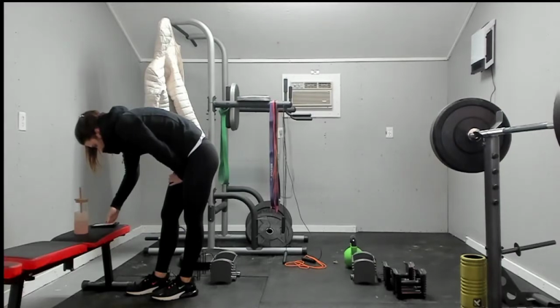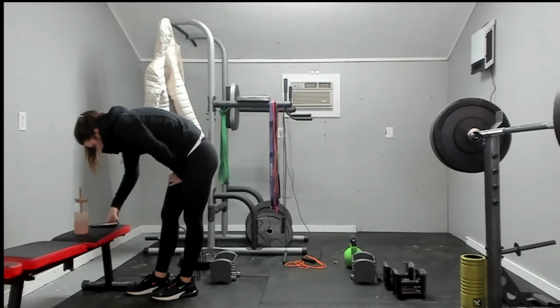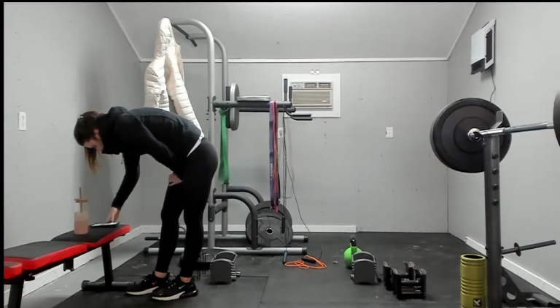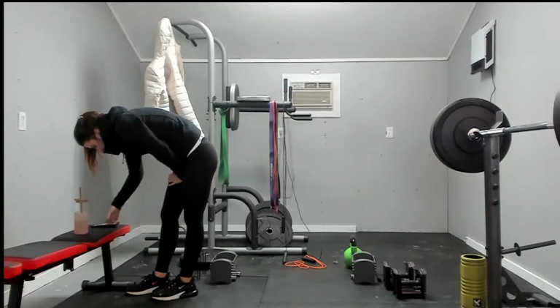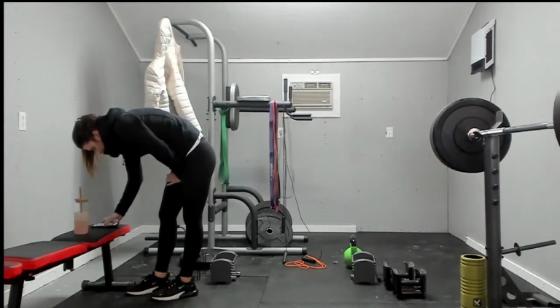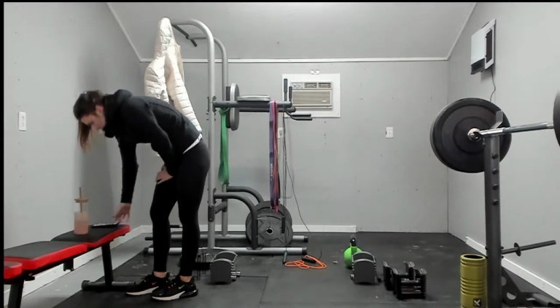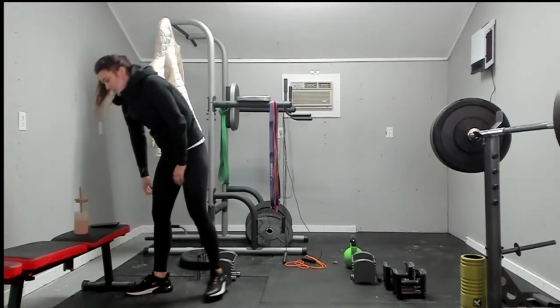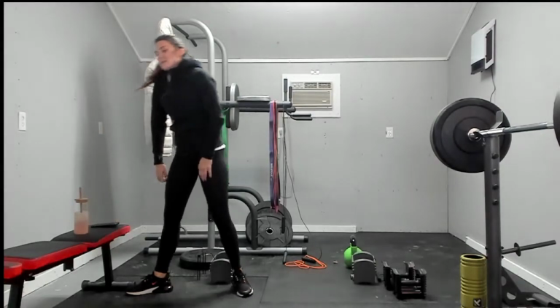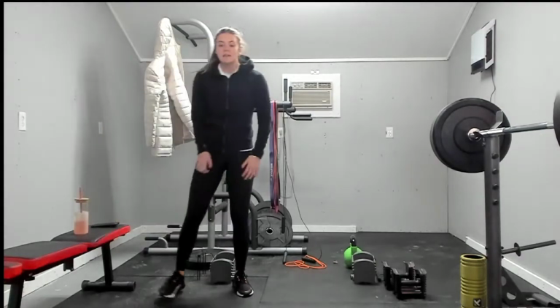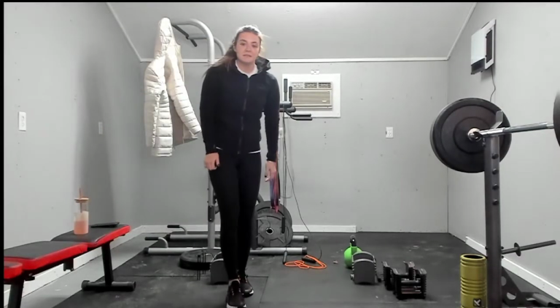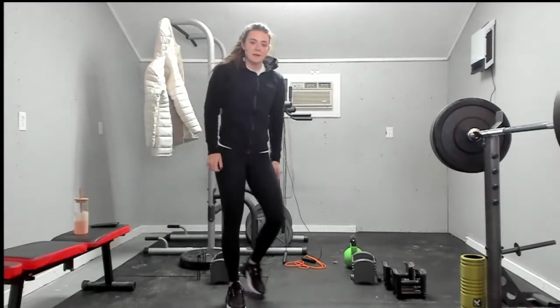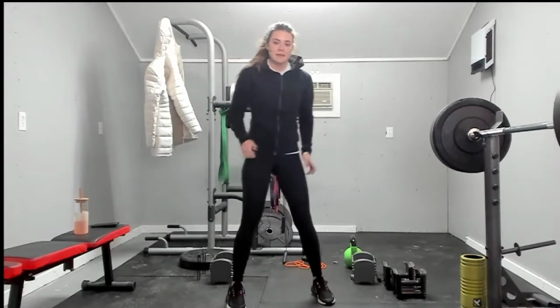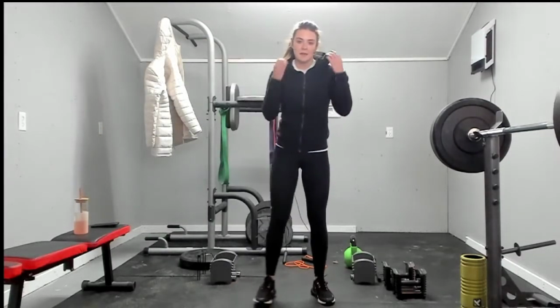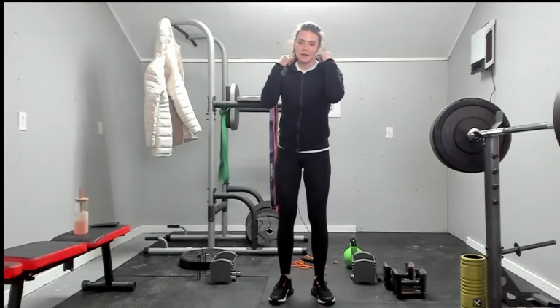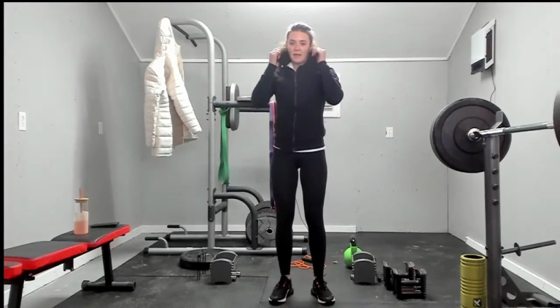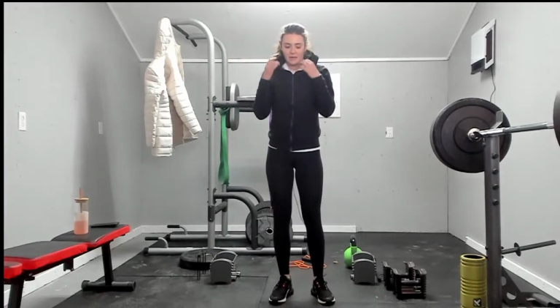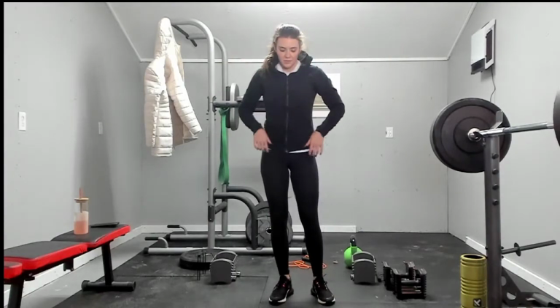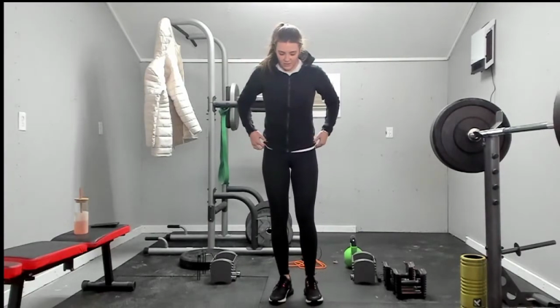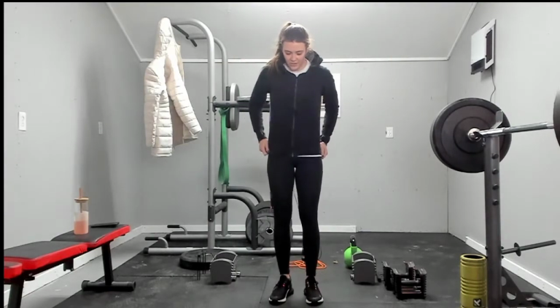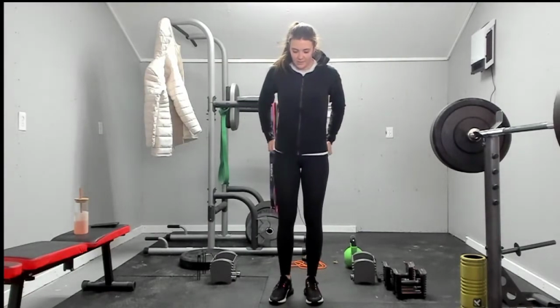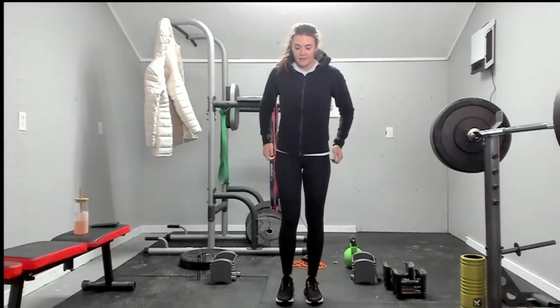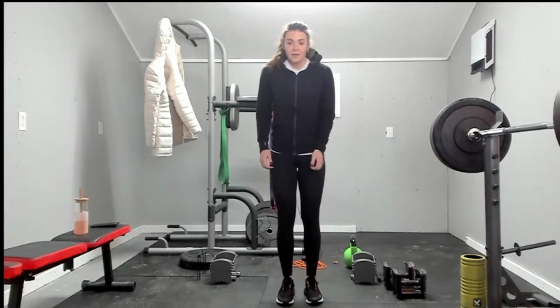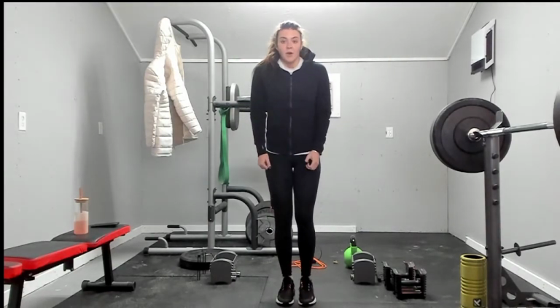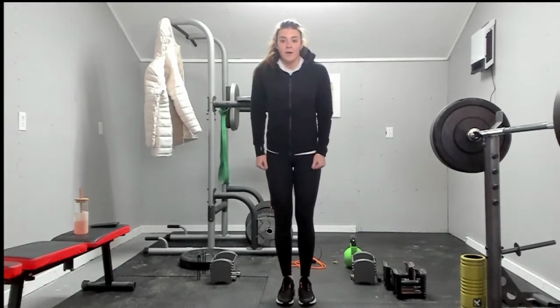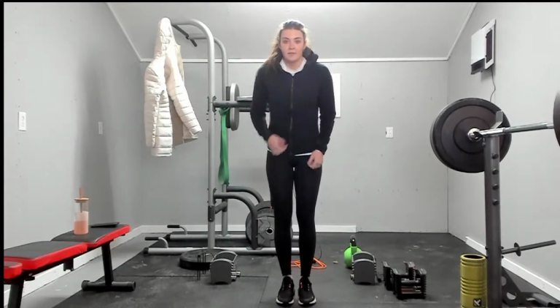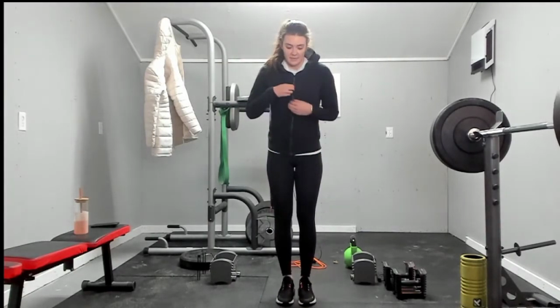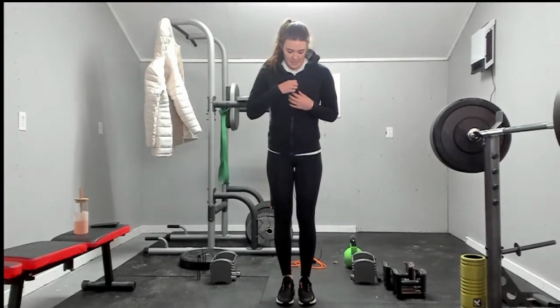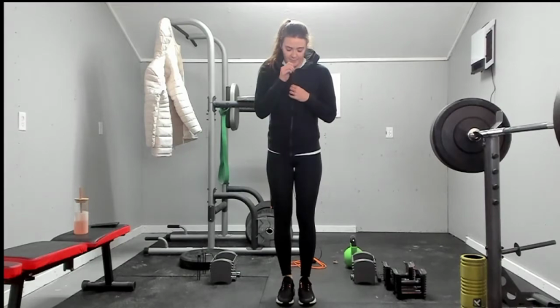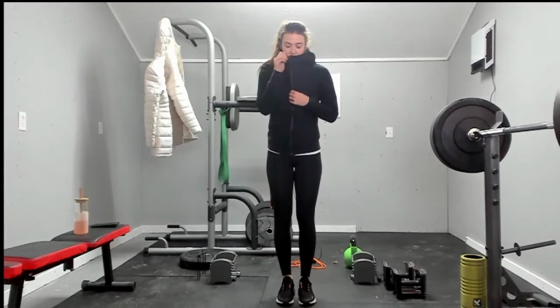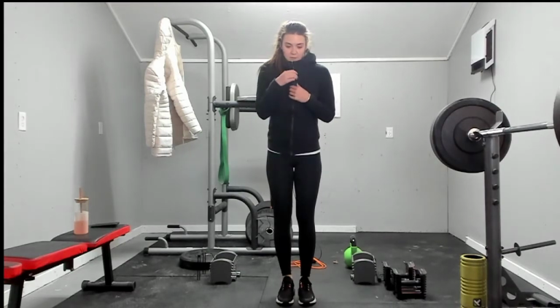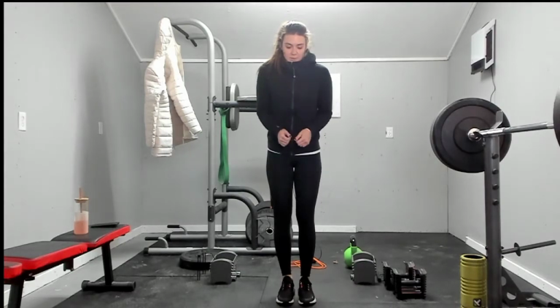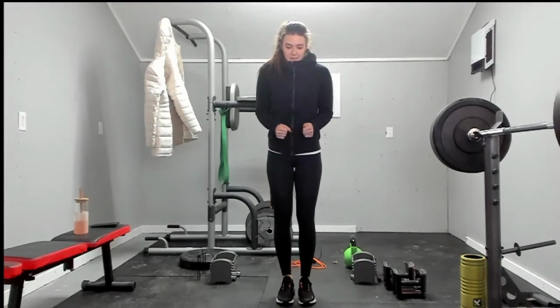Rest is long enough — let's go ahead and get into it. Squat jacks for eight. It's freezing in here.